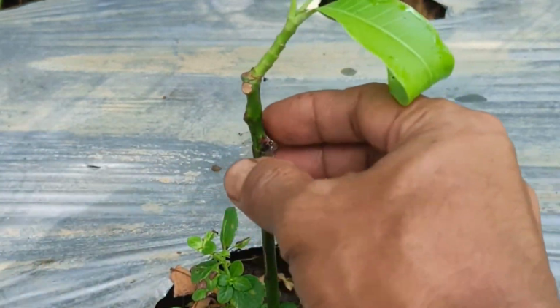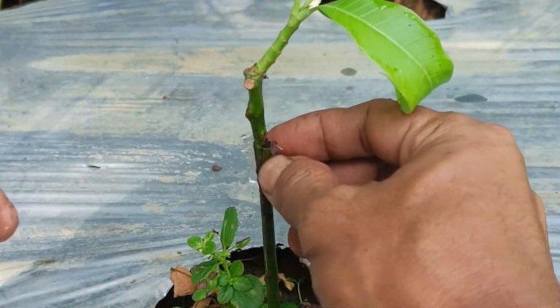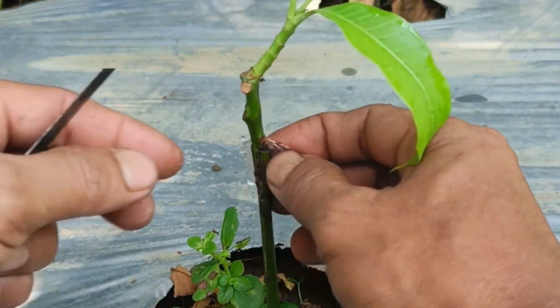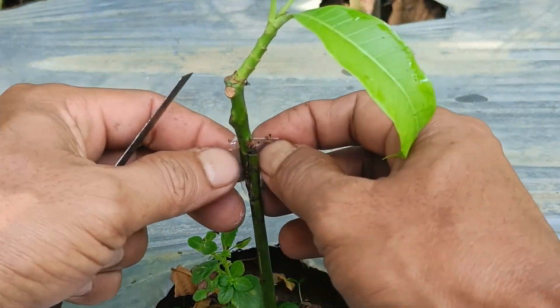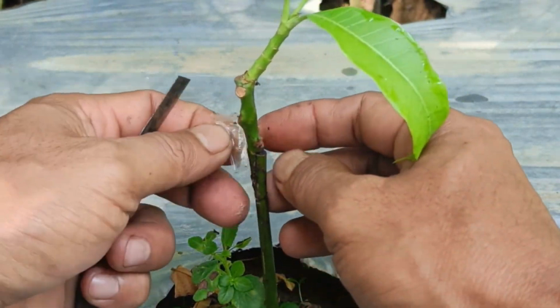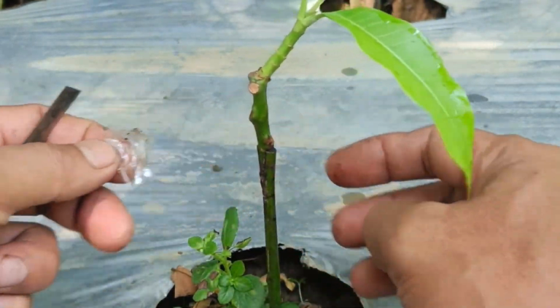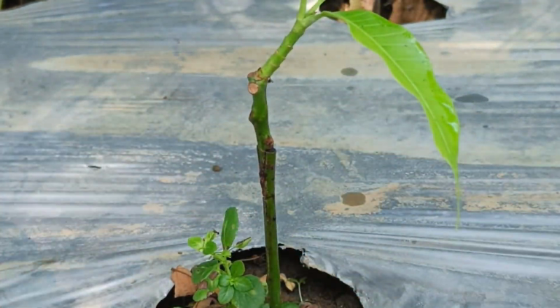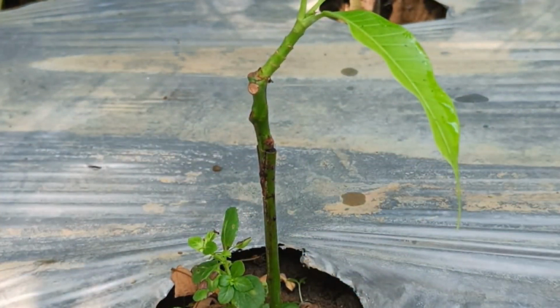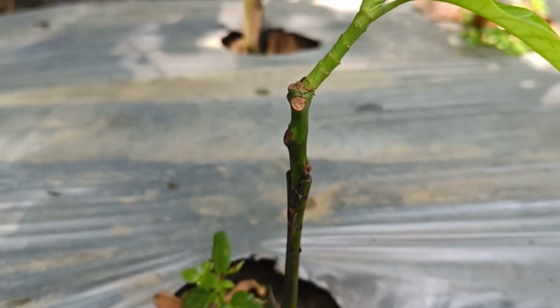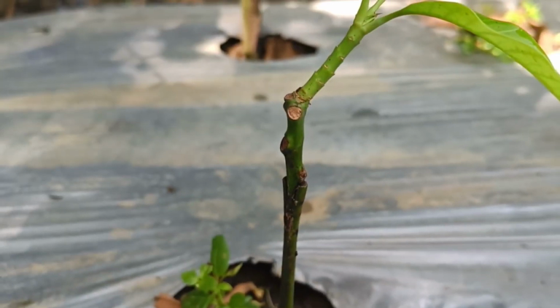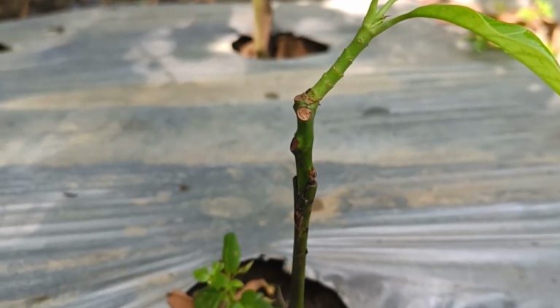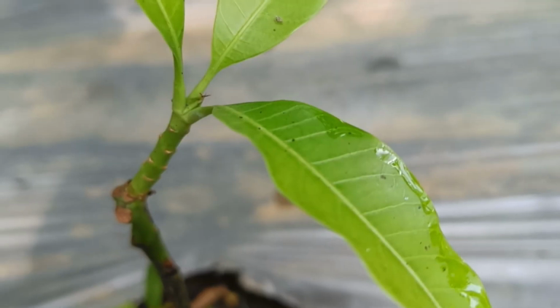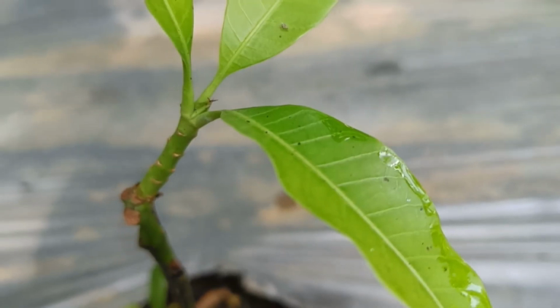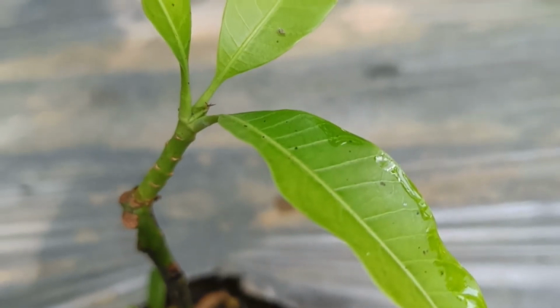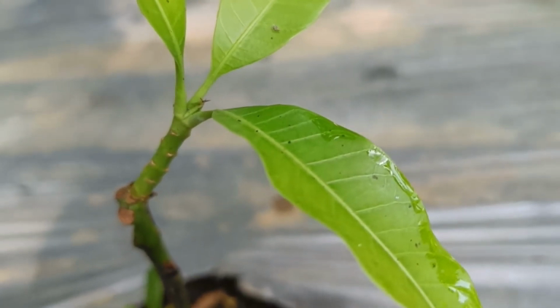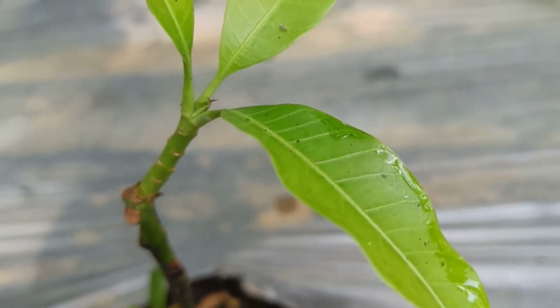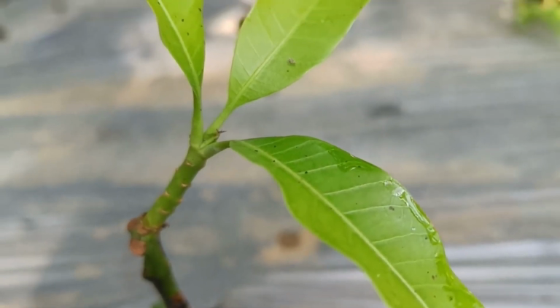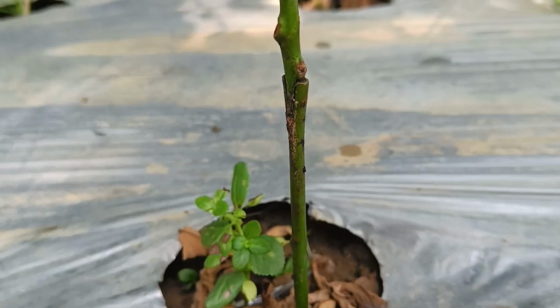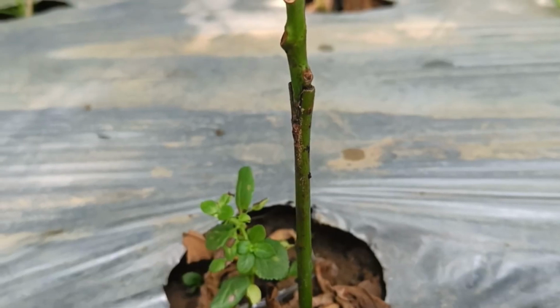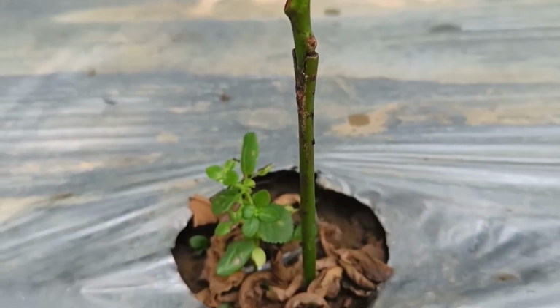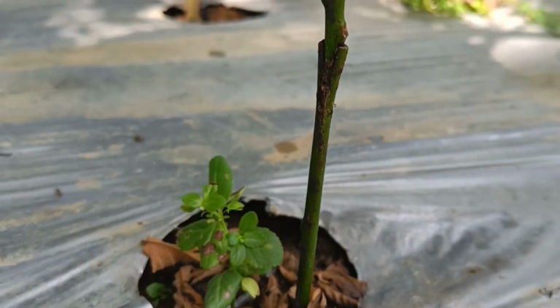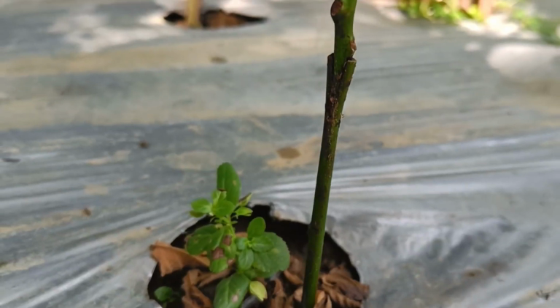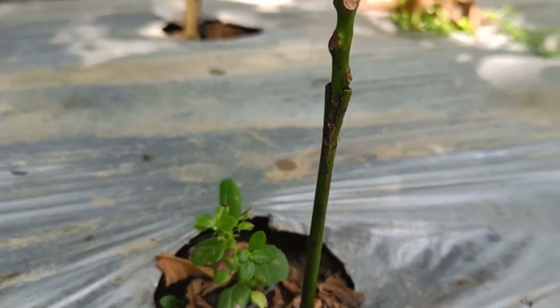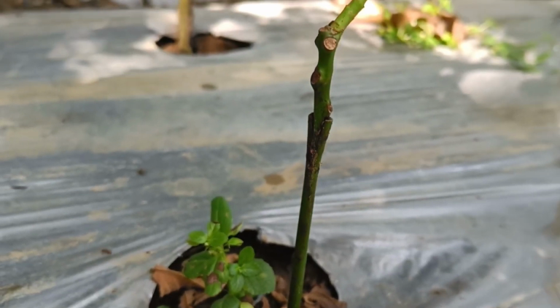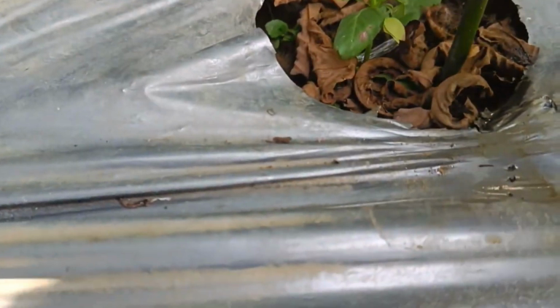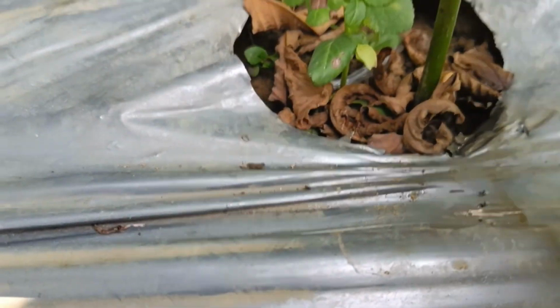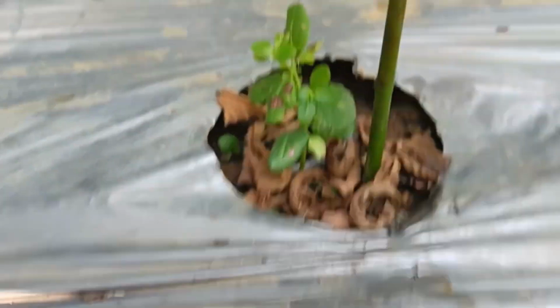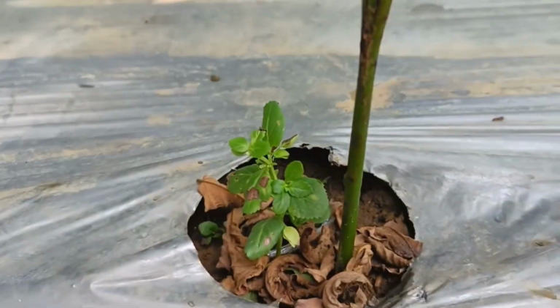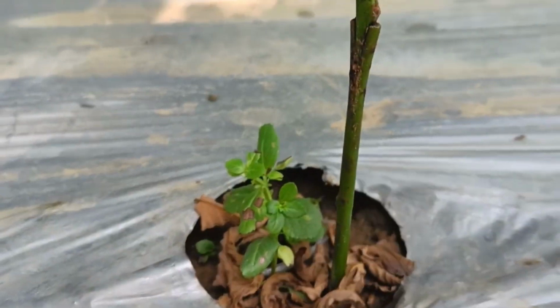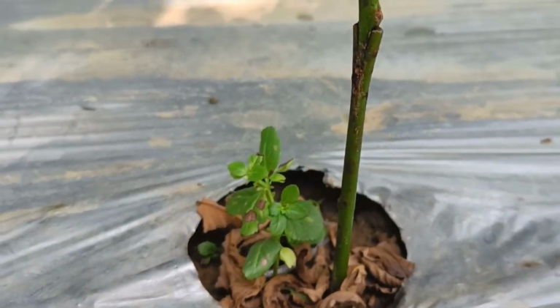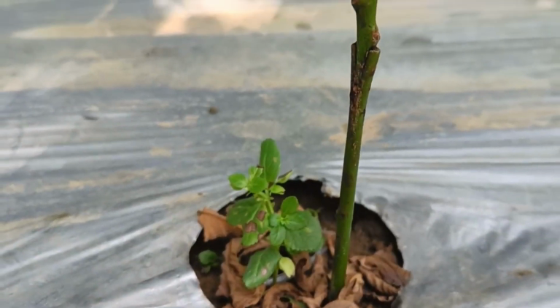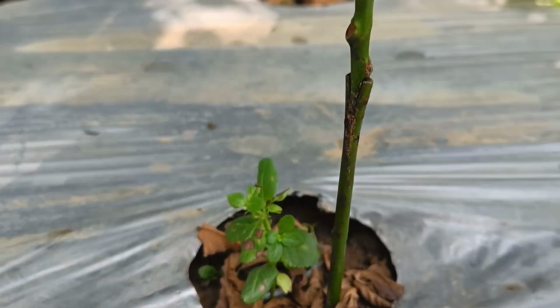Grafting can also be used to repair parts of a mango tree damaged by disease or pests.